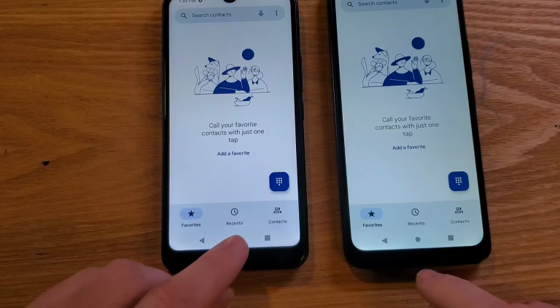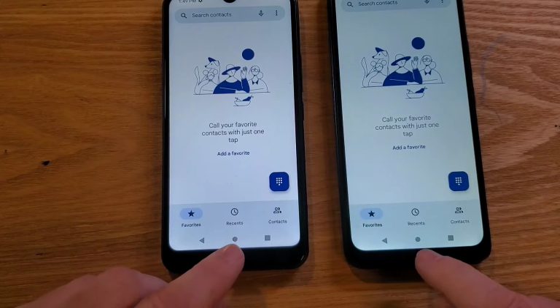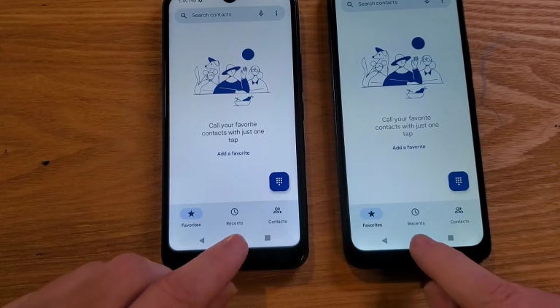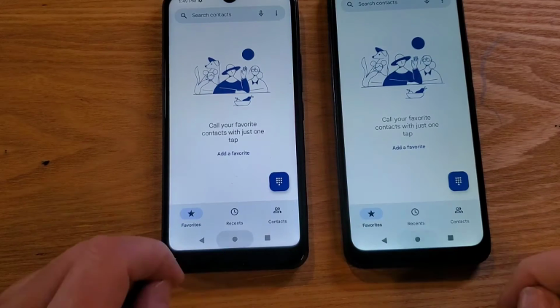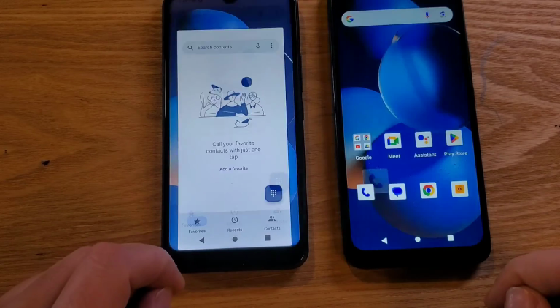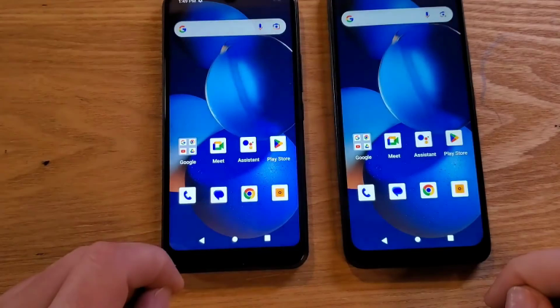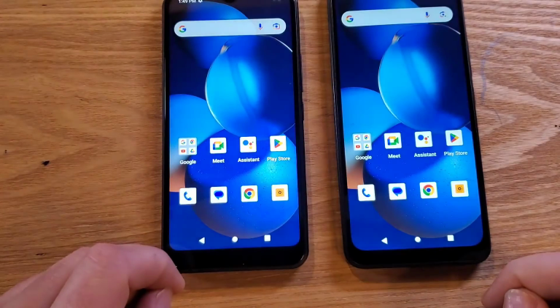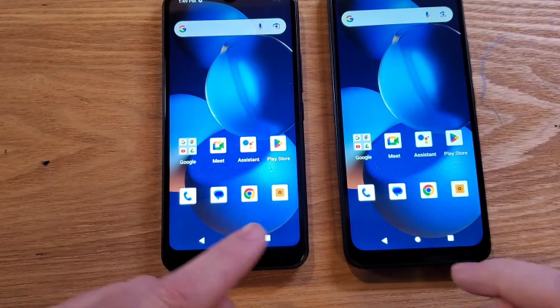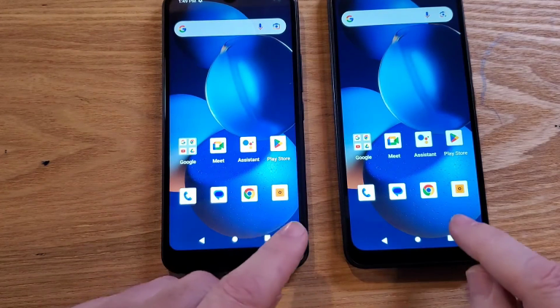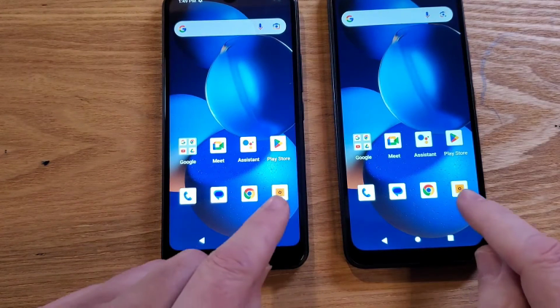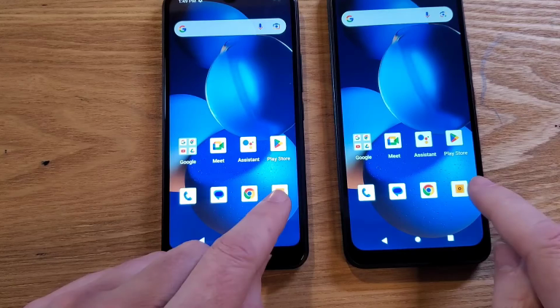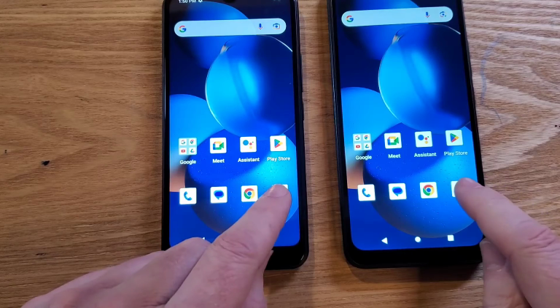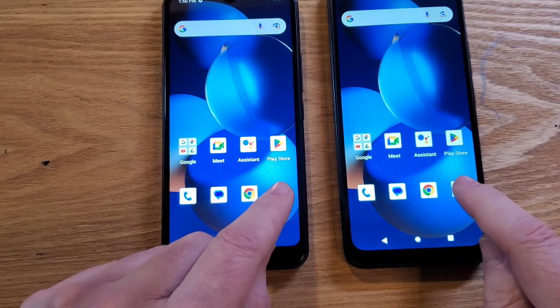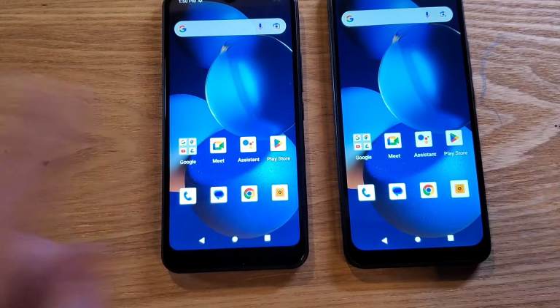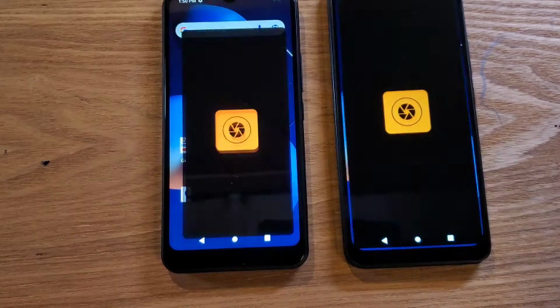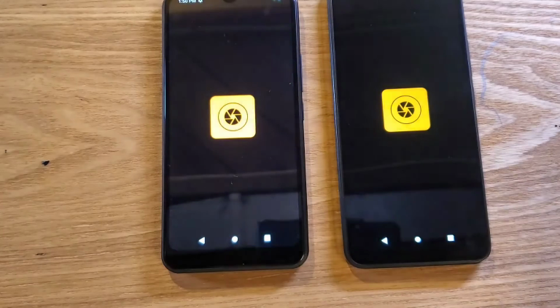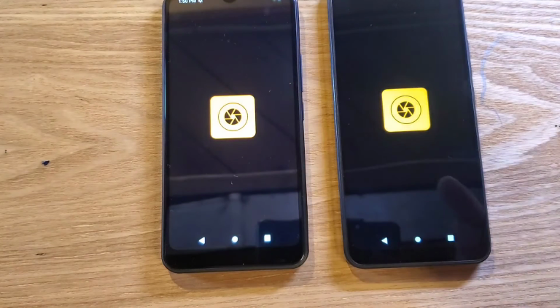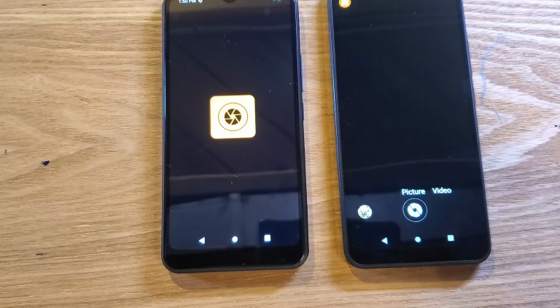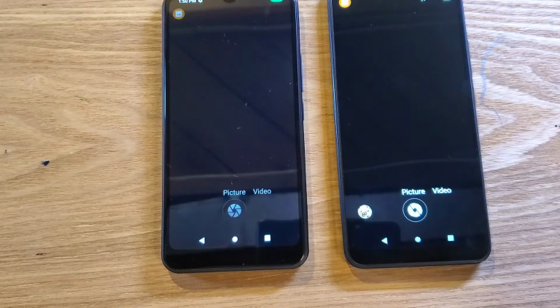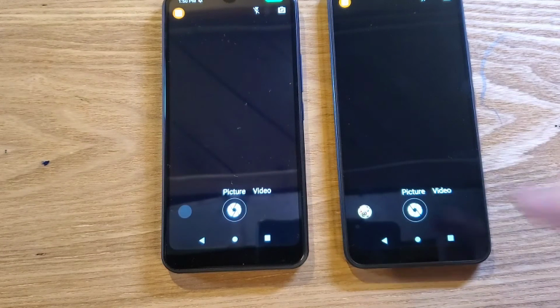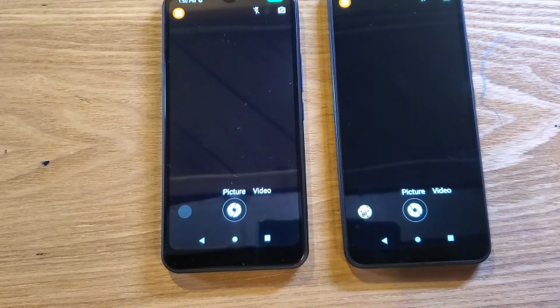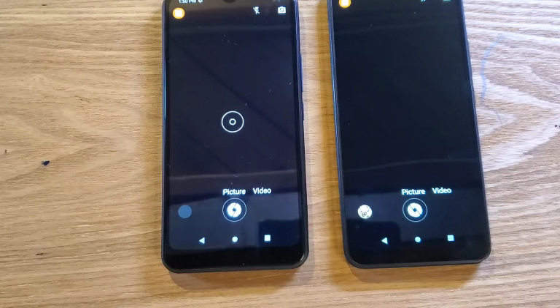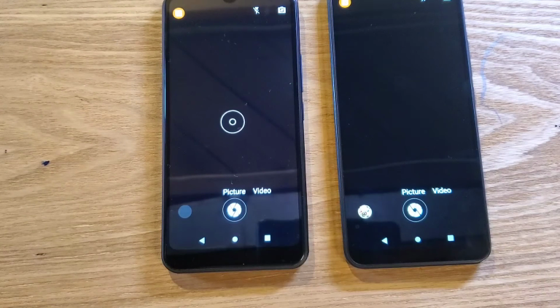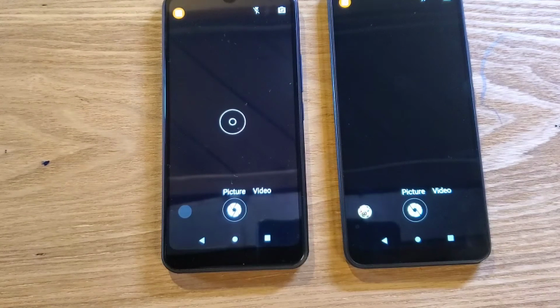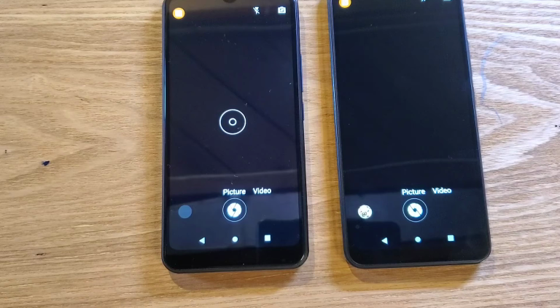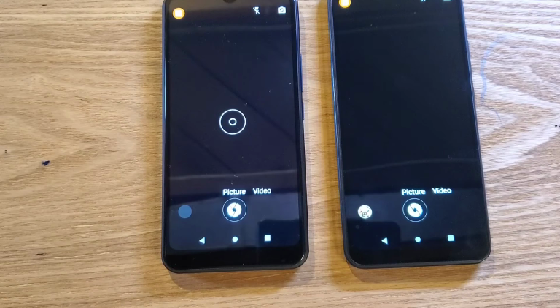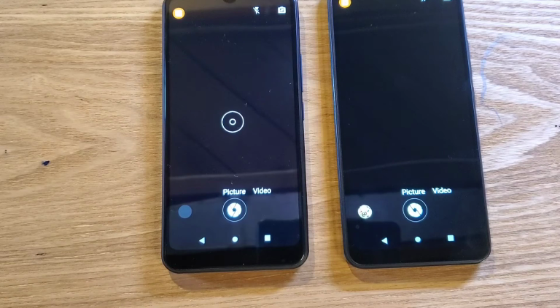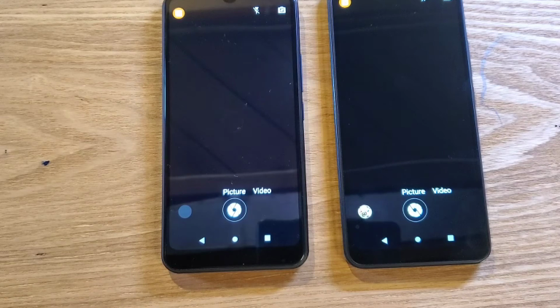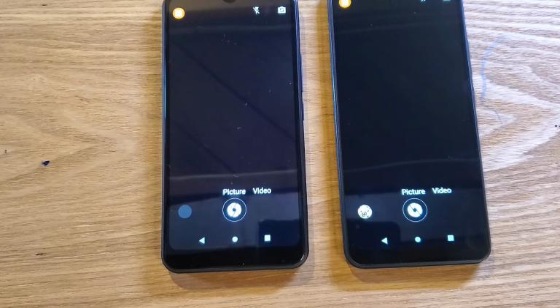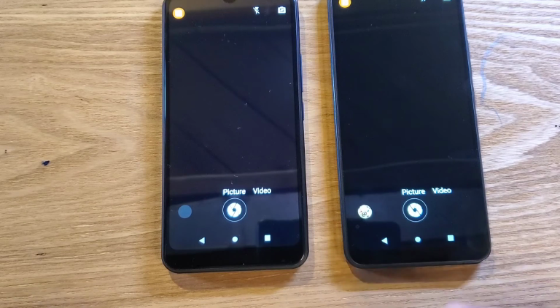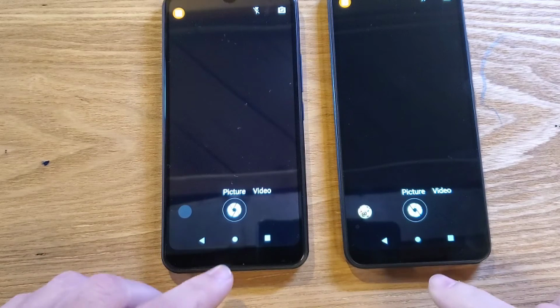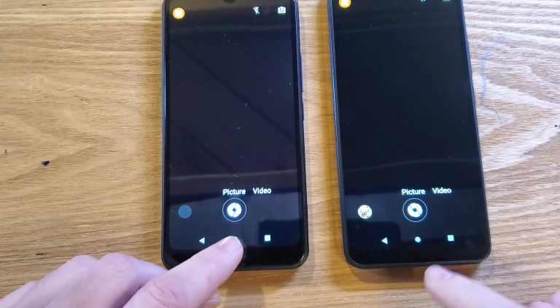Let's exit out and bring up Camera — touch at the same time. One blinks faster. We can see that it was faster.